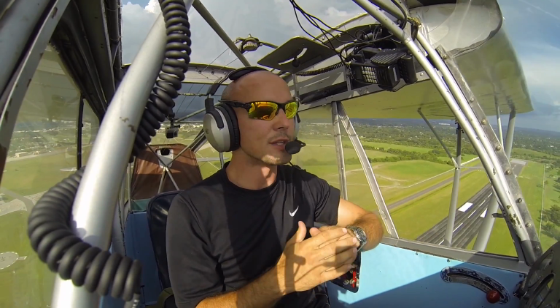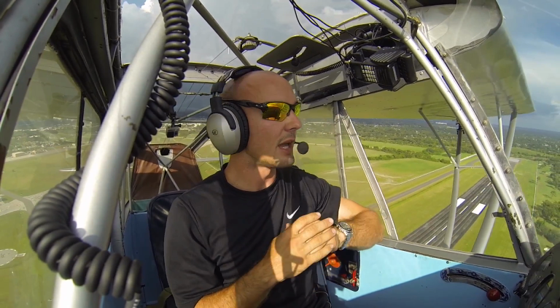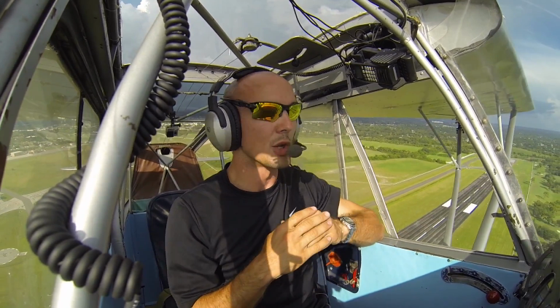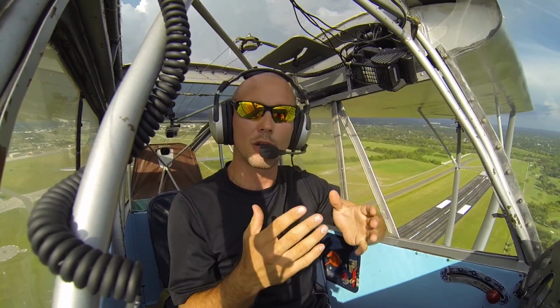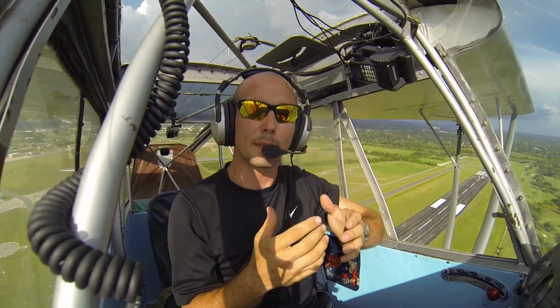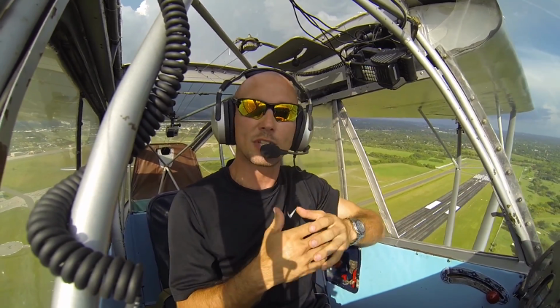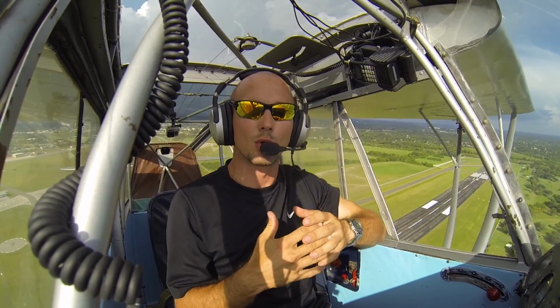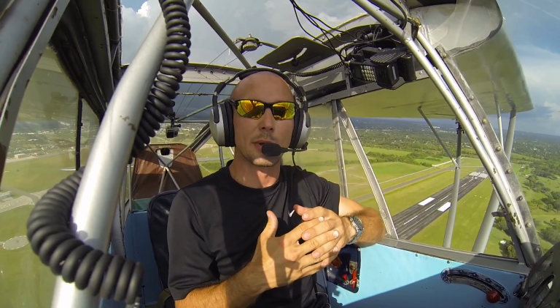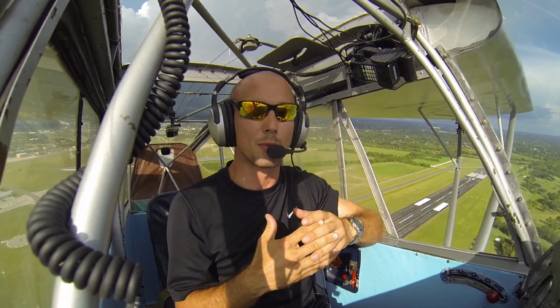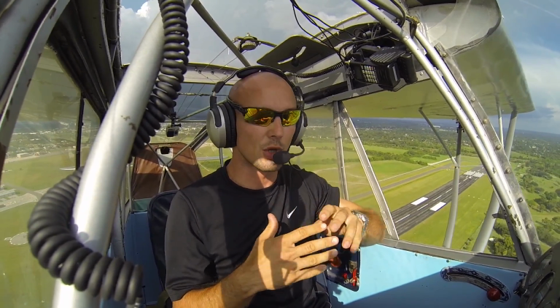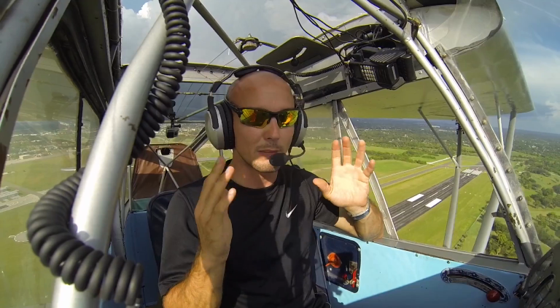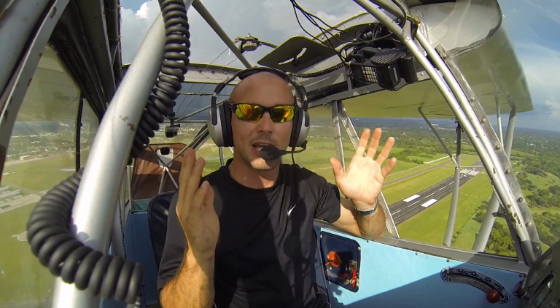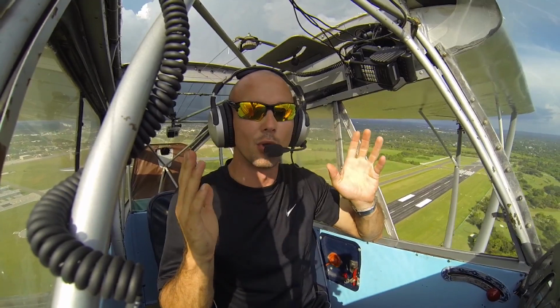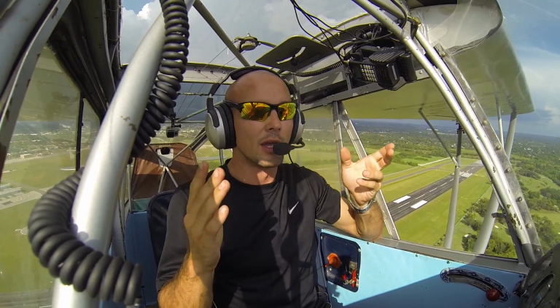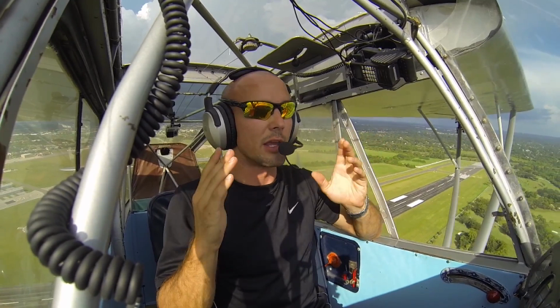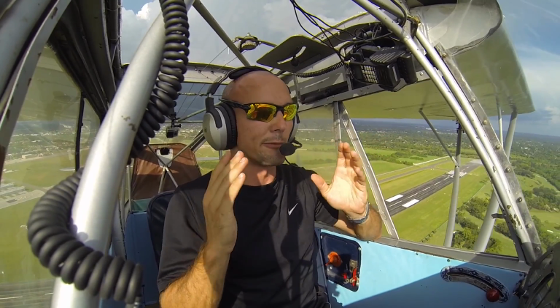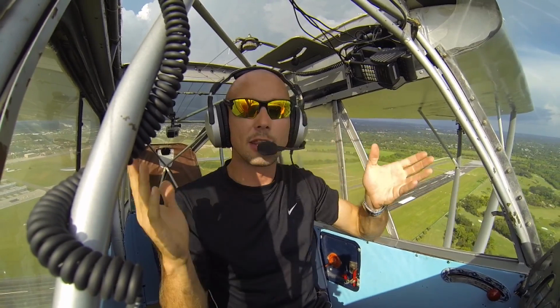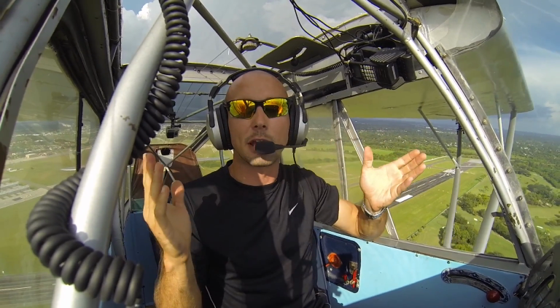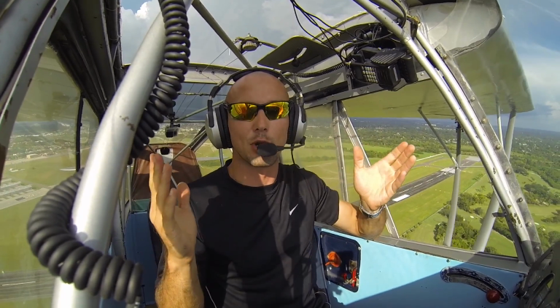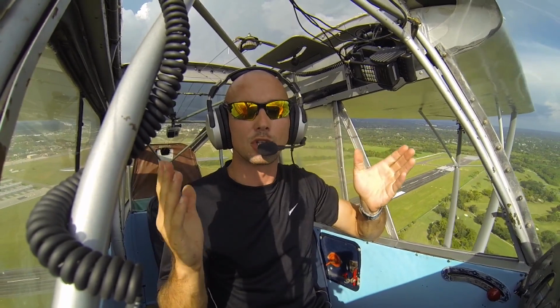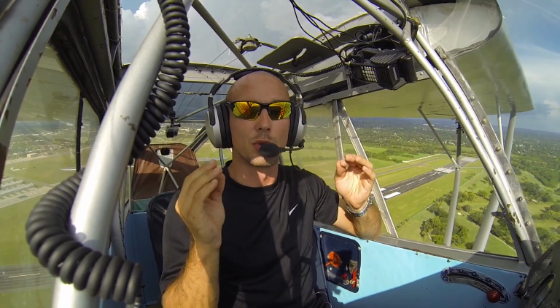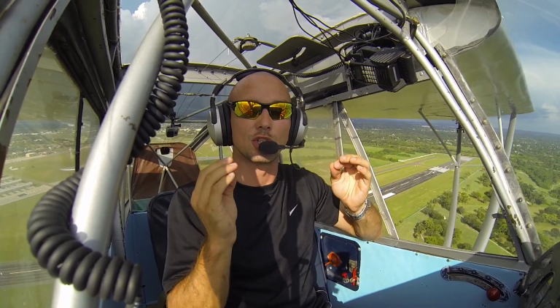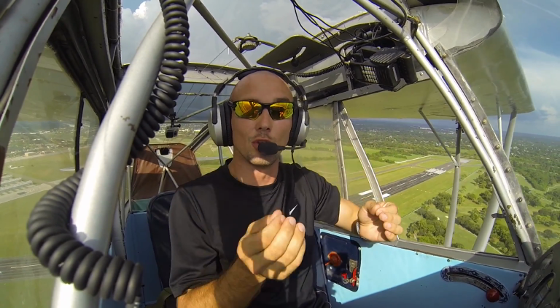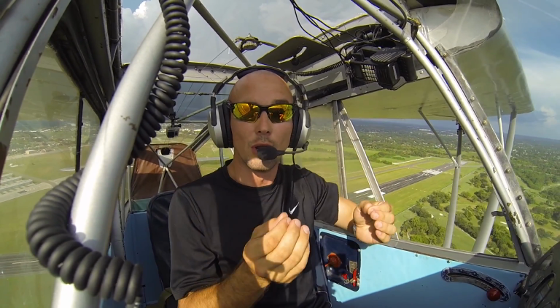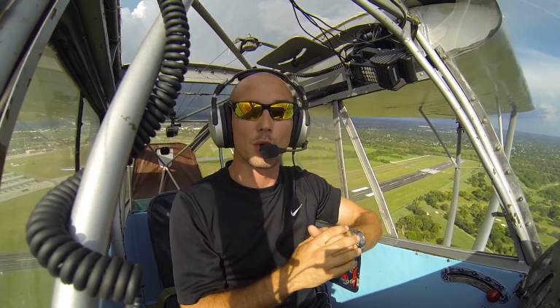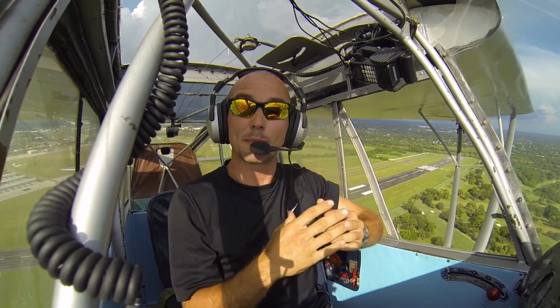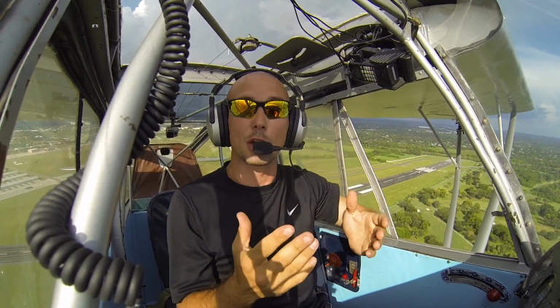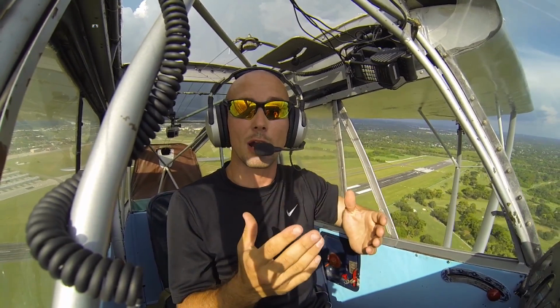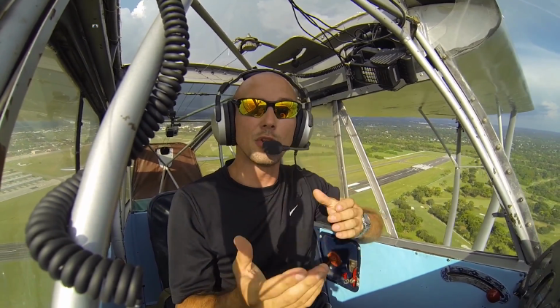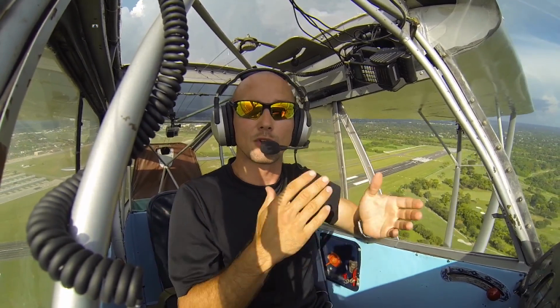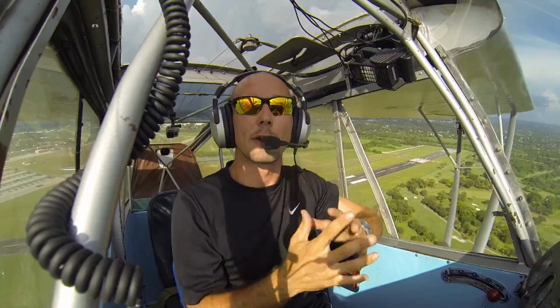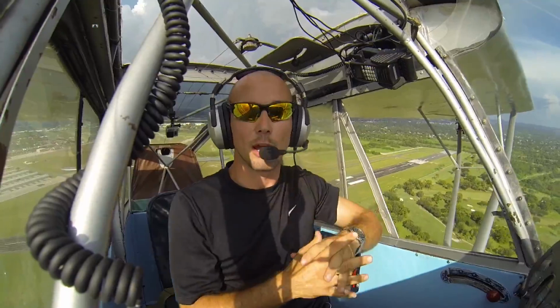You can see that an Aronca Champ and most of these old tailwheel airplanes are incredibly stable — they can fly themselves pretty much. It's really just you that's going to upset the aircraft, and you have to account for that.